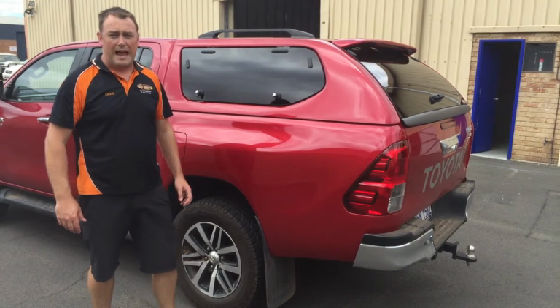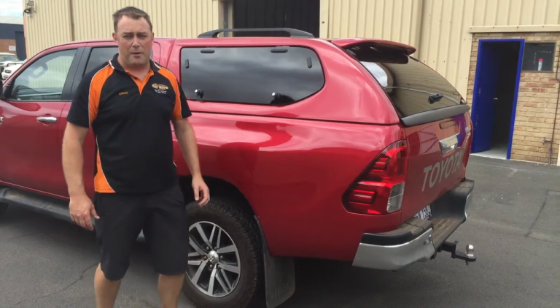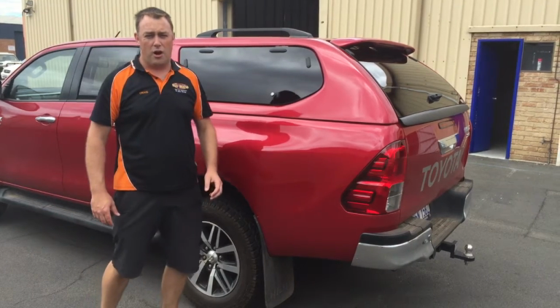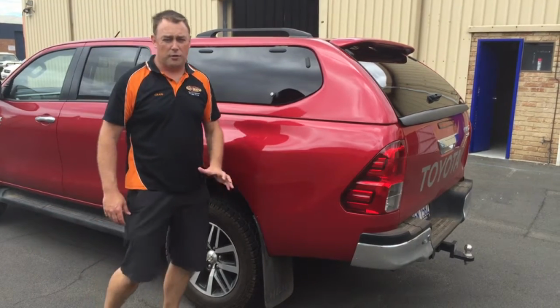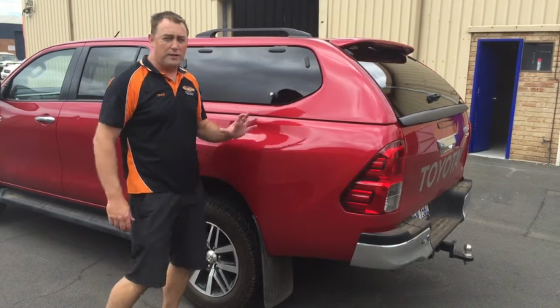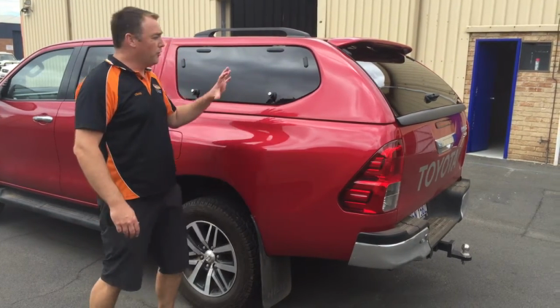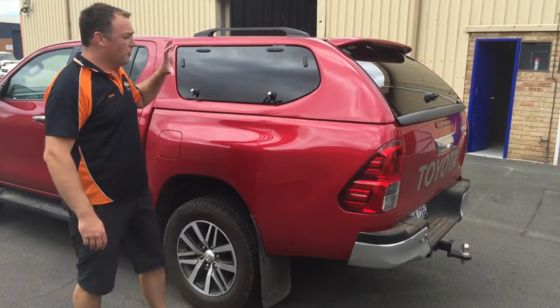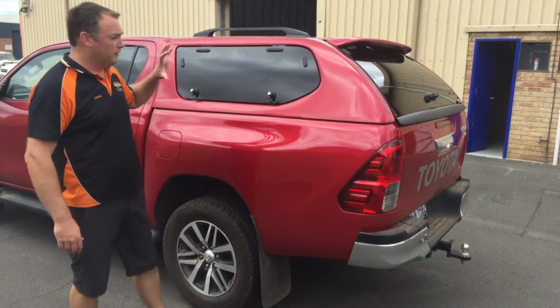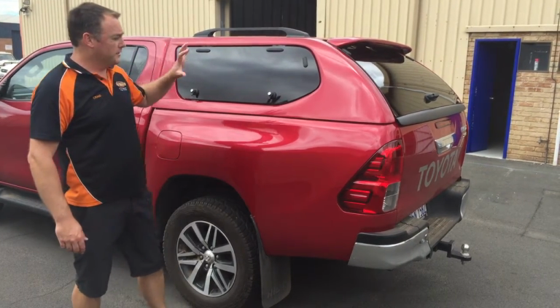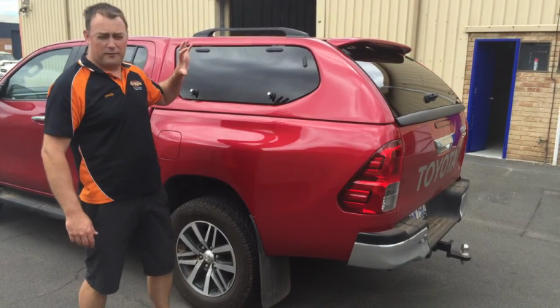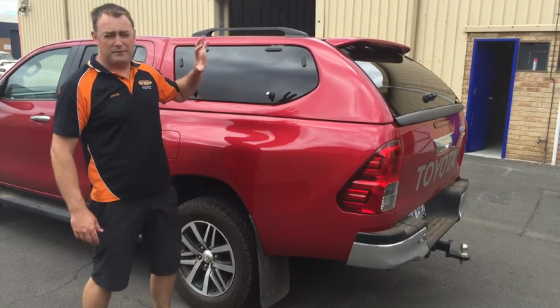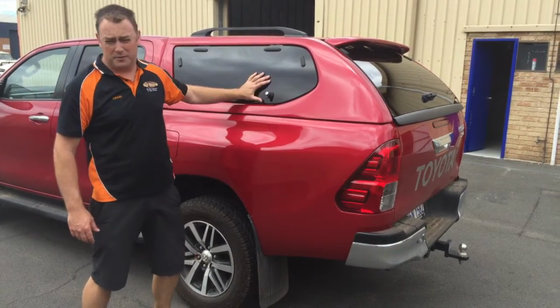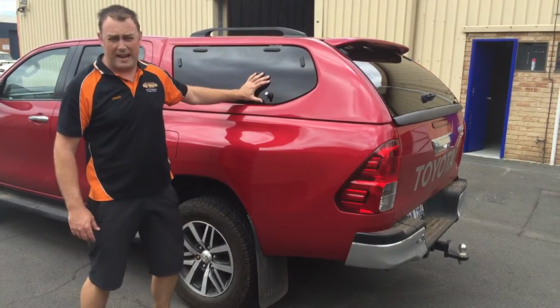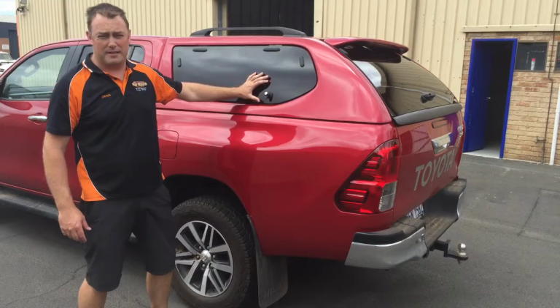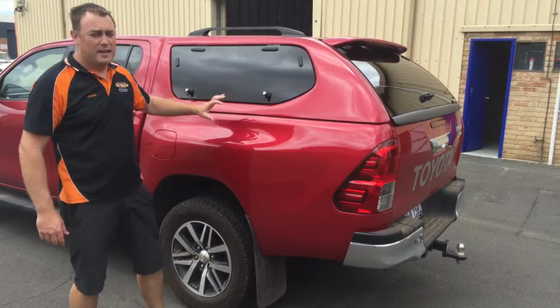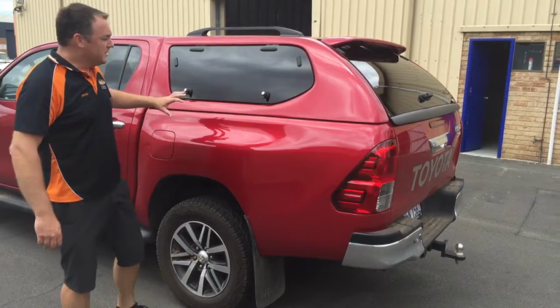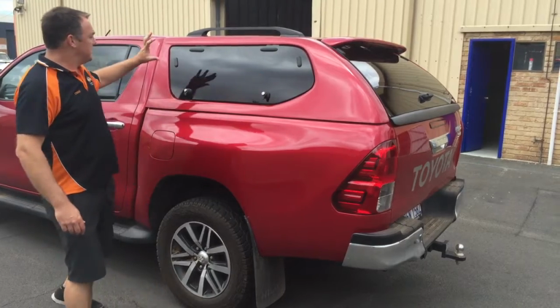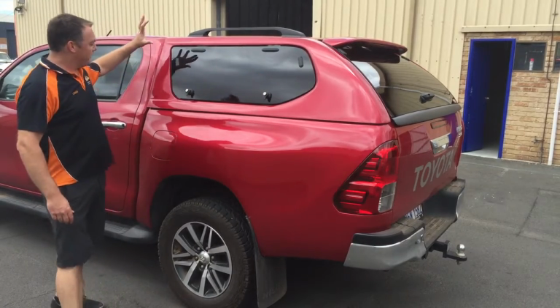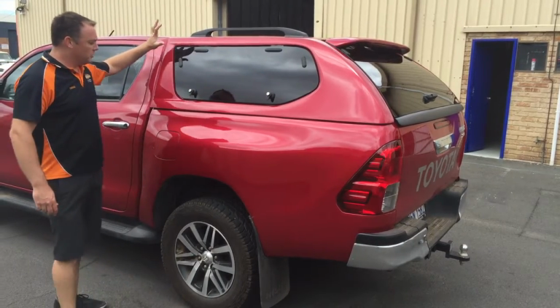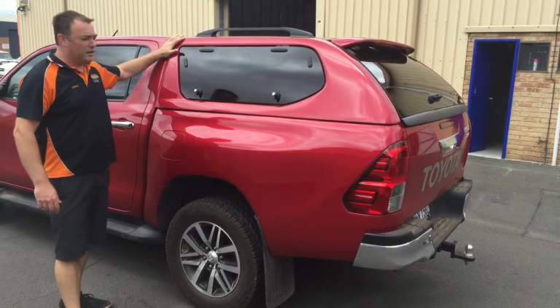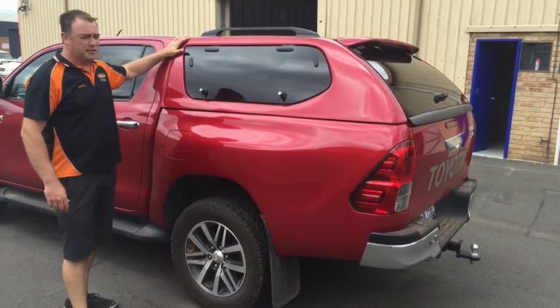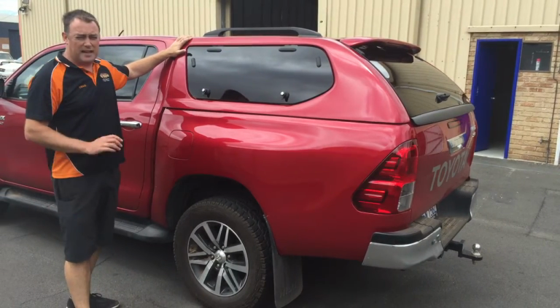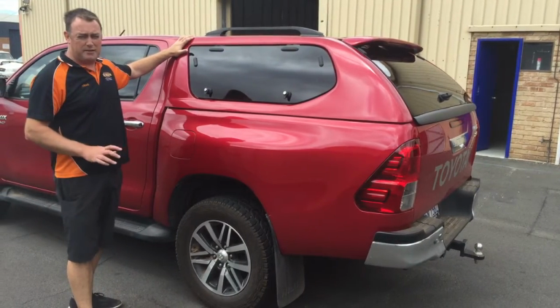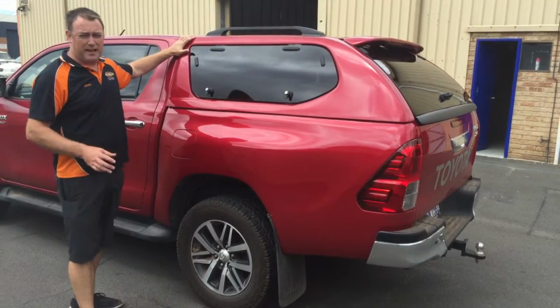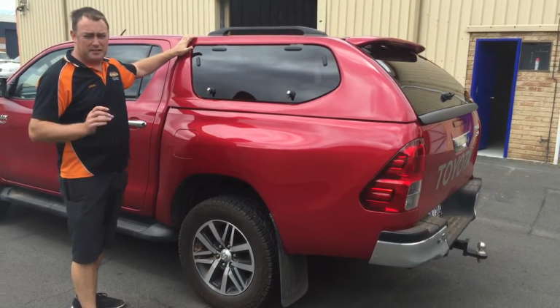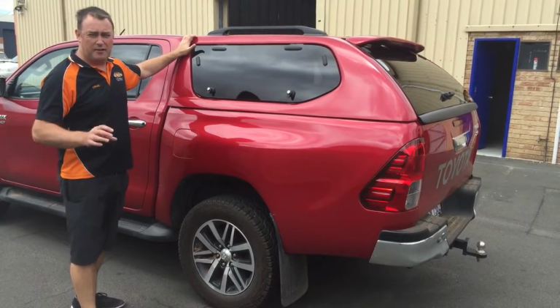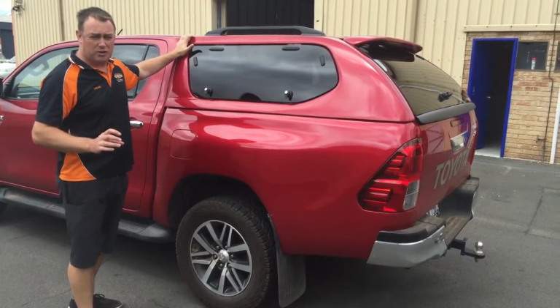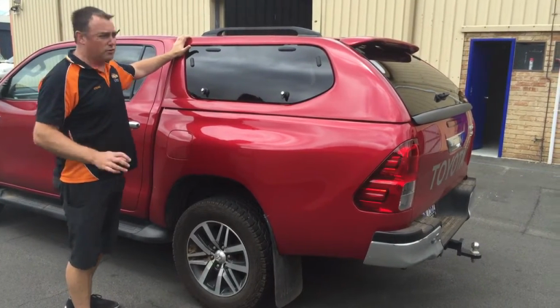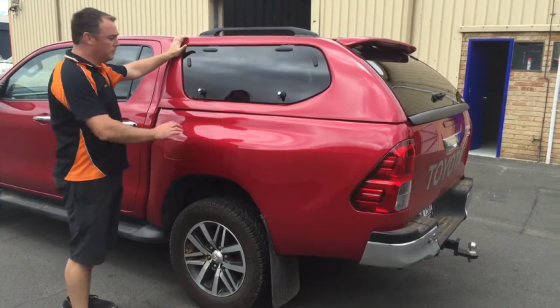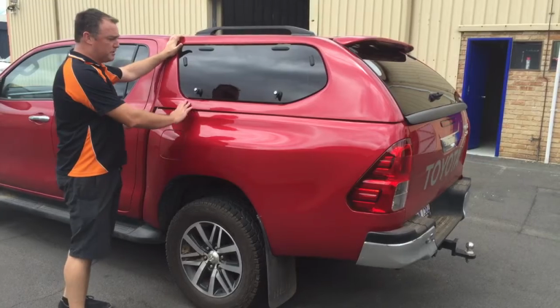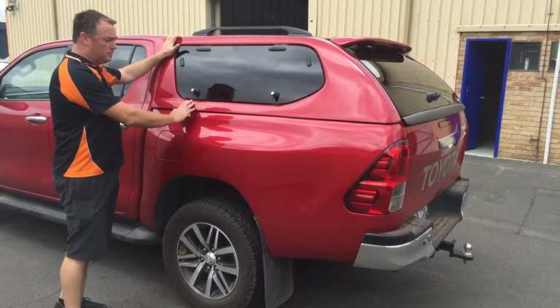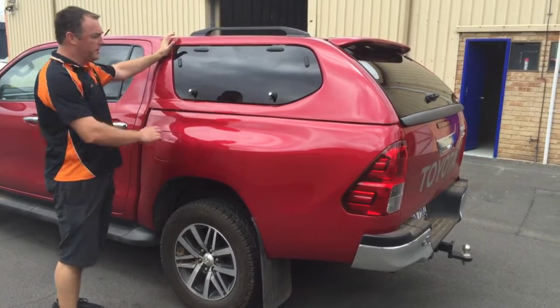Hey, how are you guys? I want to run you through some more of the features of one of our top-selling canopies. Start off, the colour is coded to the exact match of the car so you guarantee it's going to look good. Nice smooth finish.